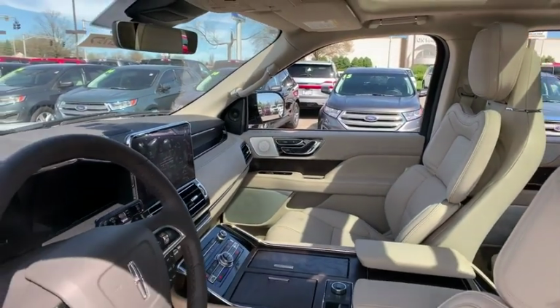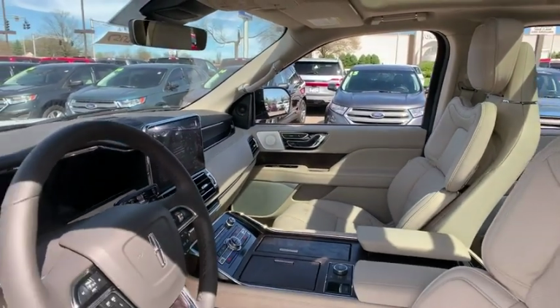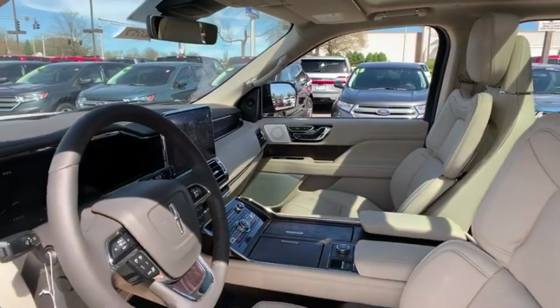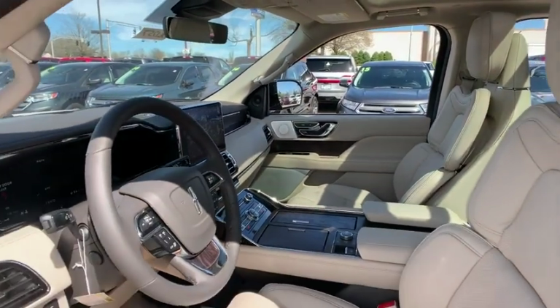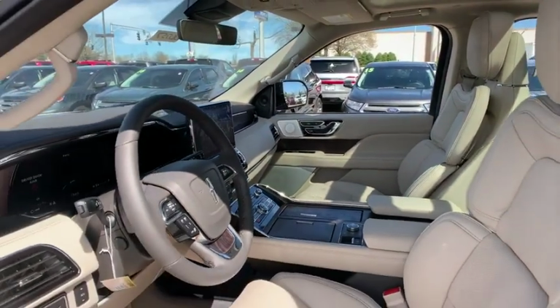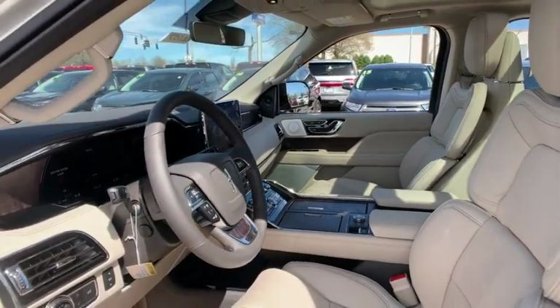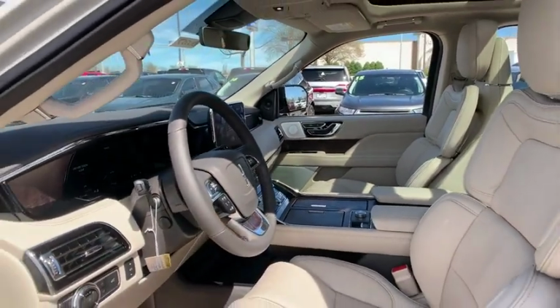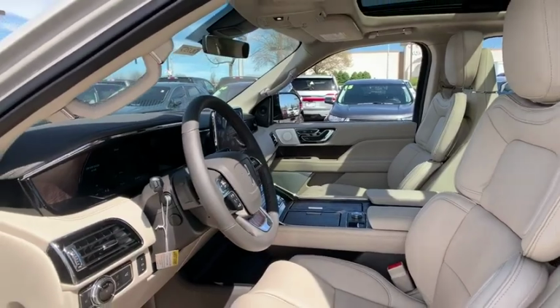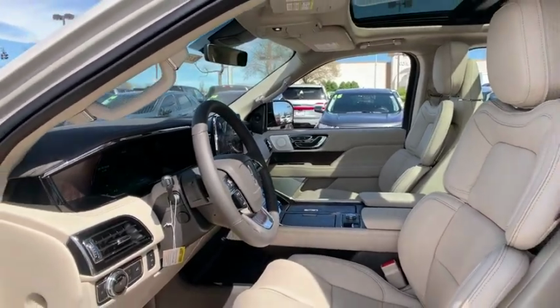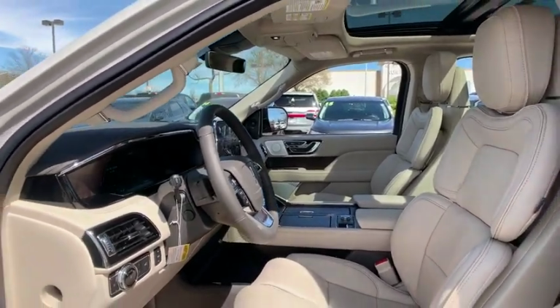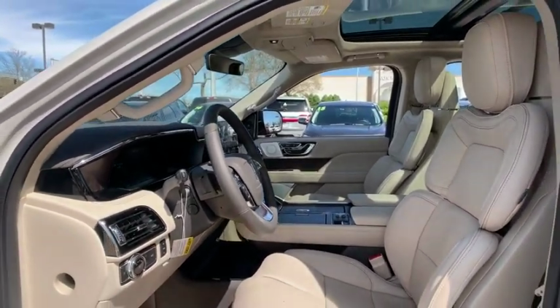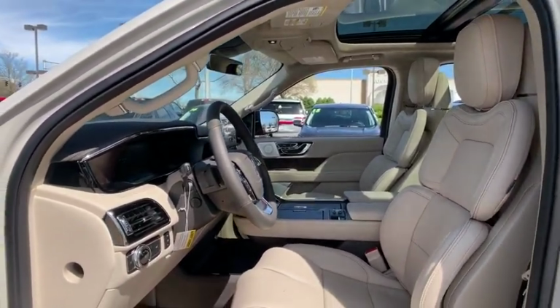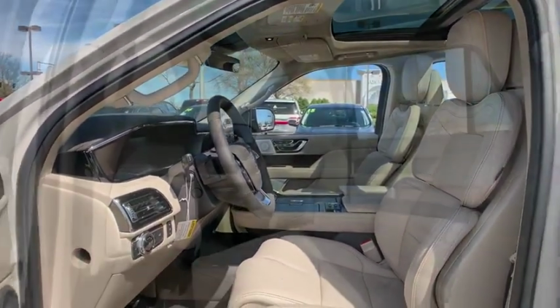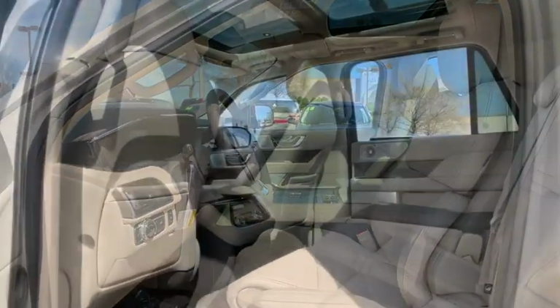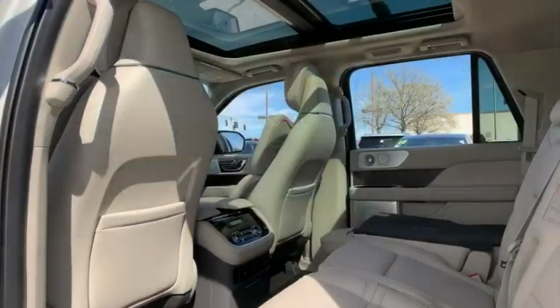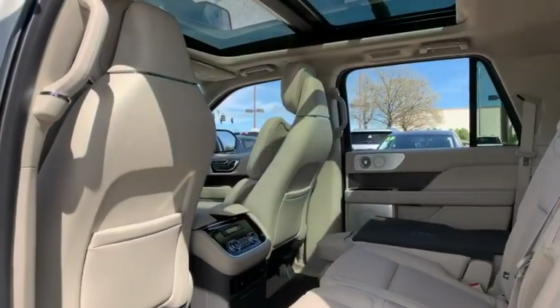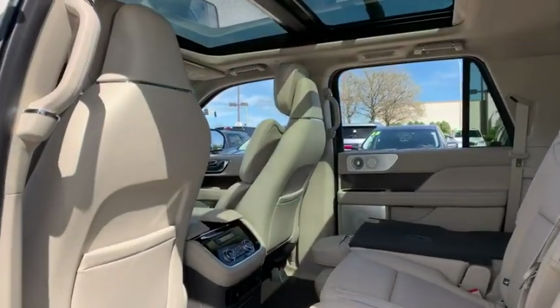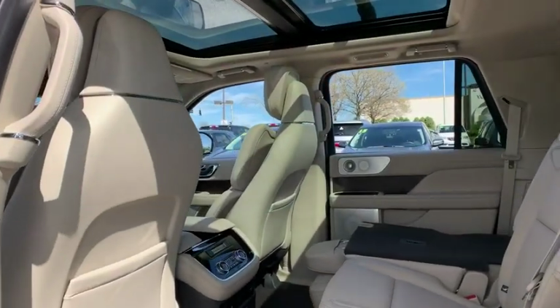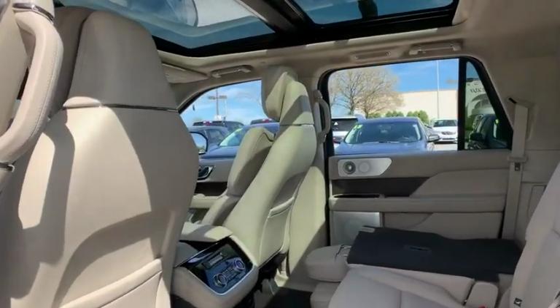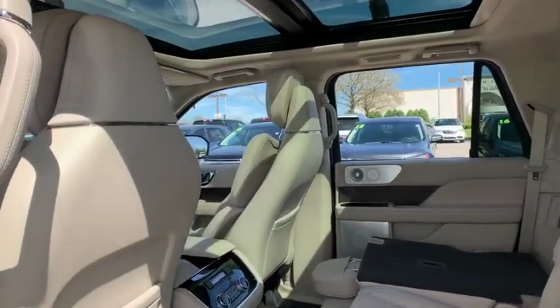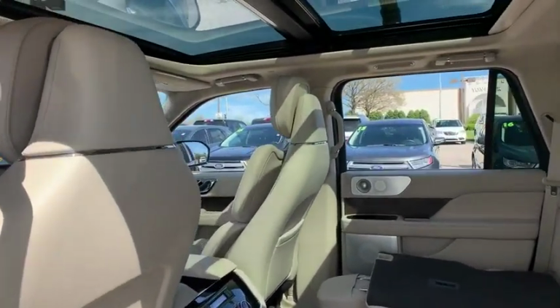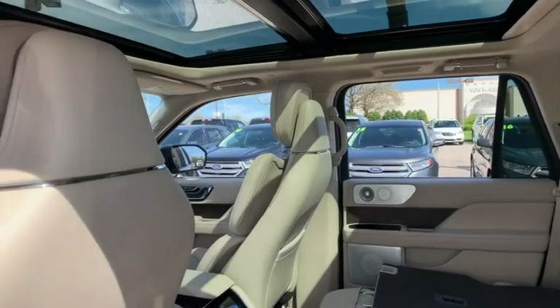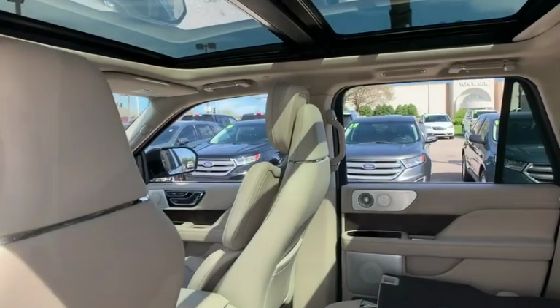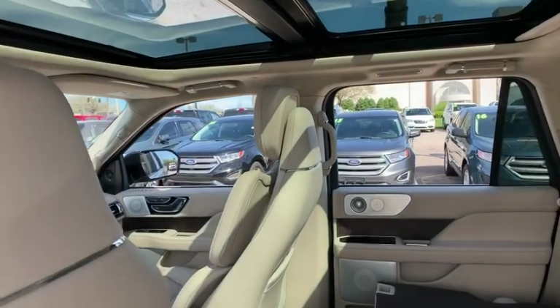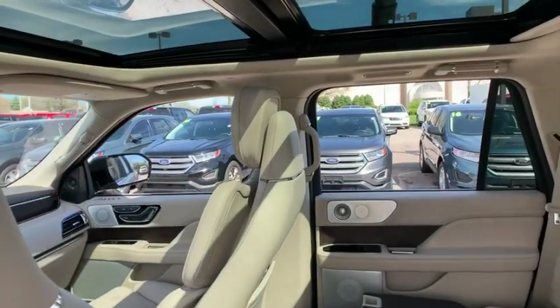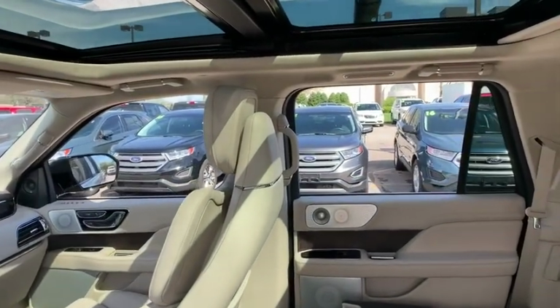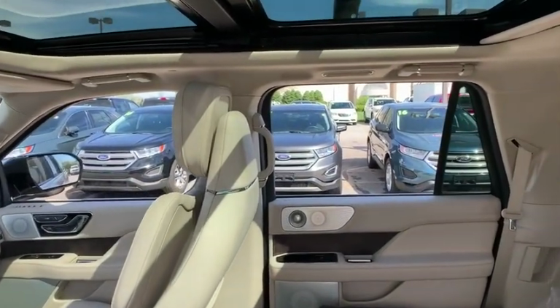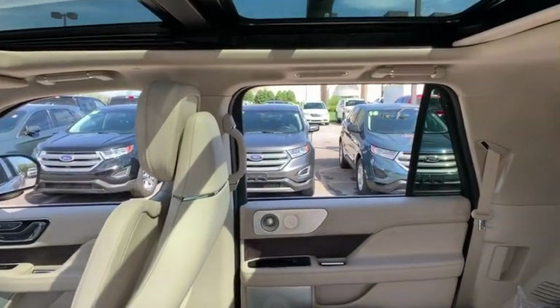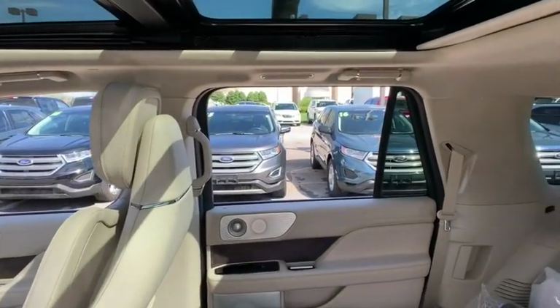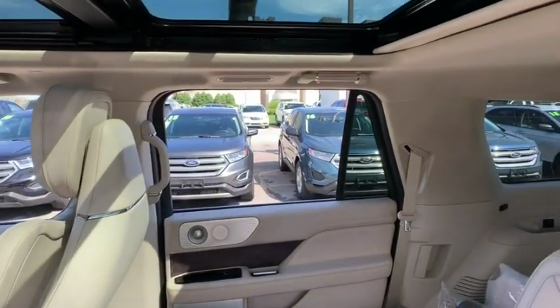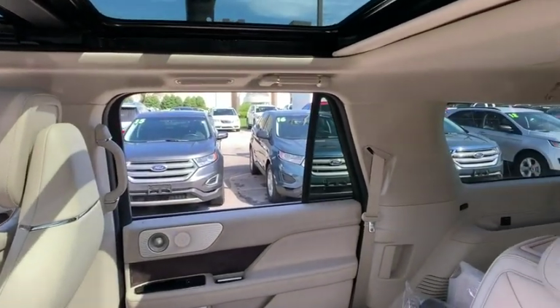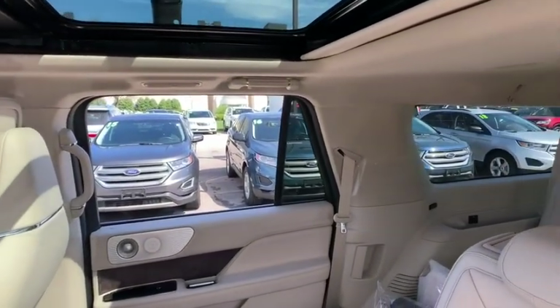Here are some of this vehicle's great options: traction control, power liftgate, power passenger seat, navigation system, leather-wrapped steering wheel, dual airbags, power steering, four-wheel disc brakes.